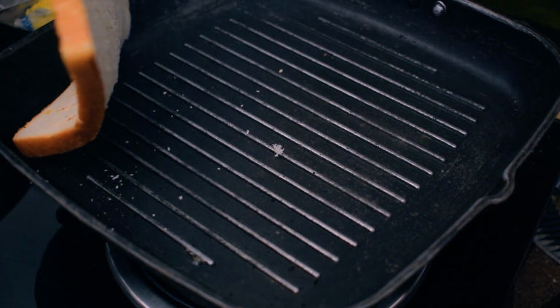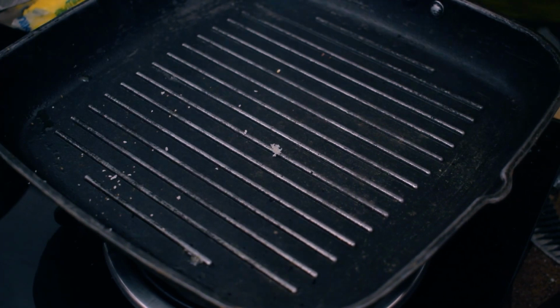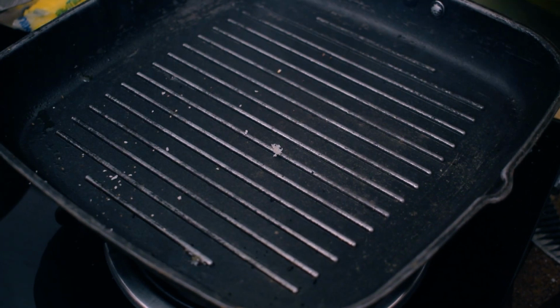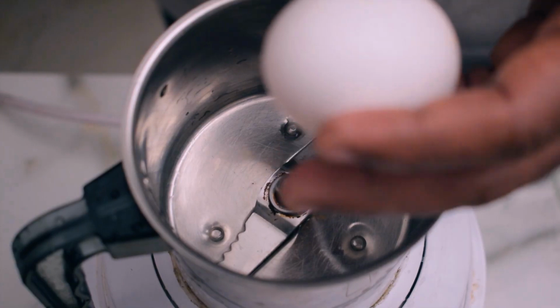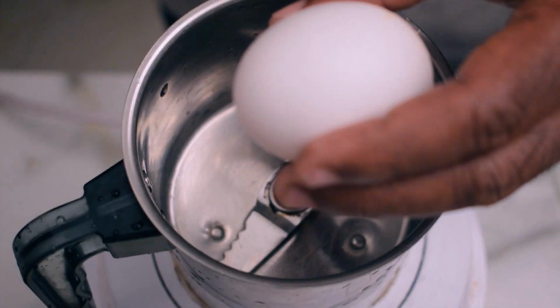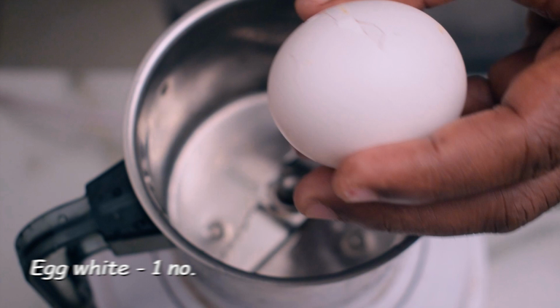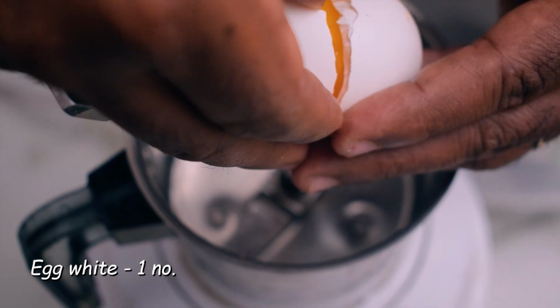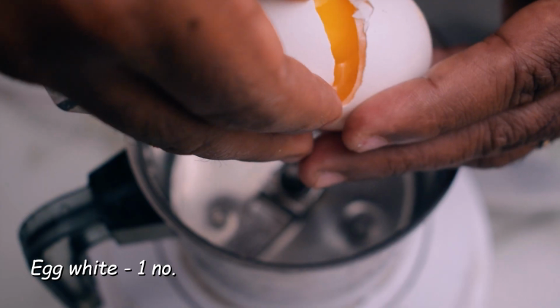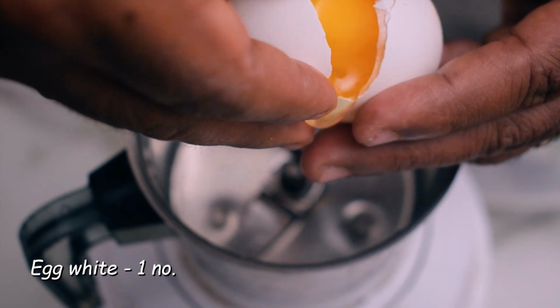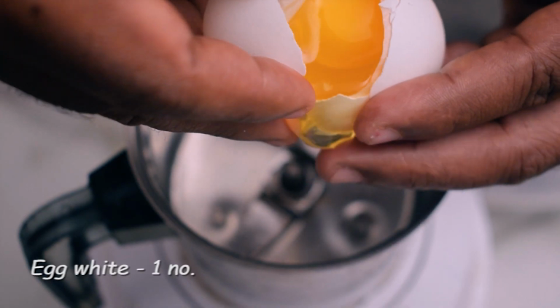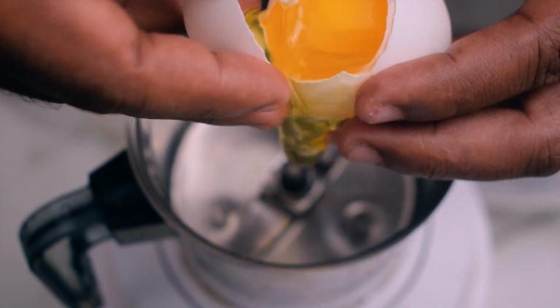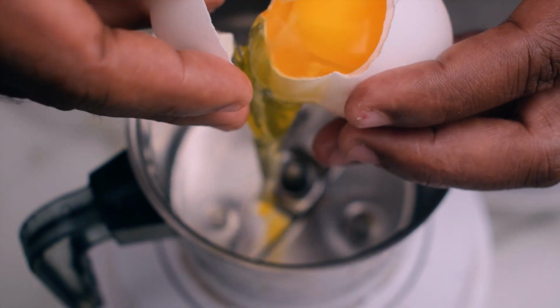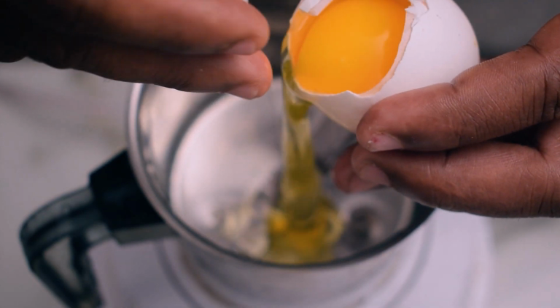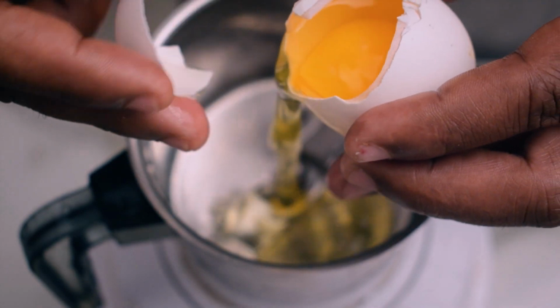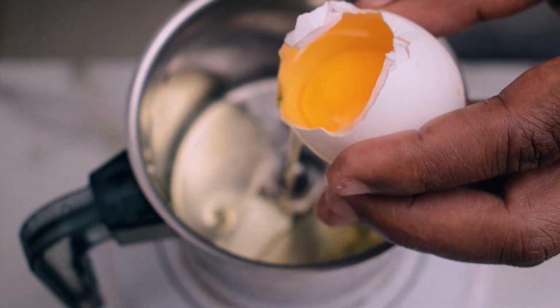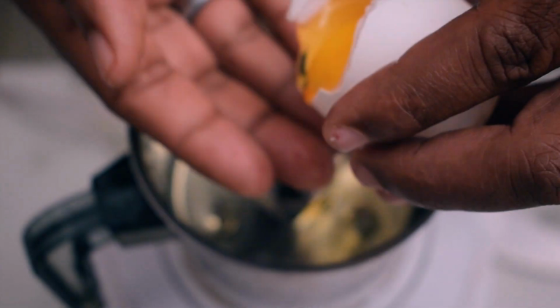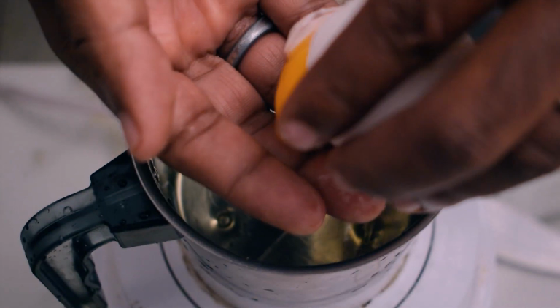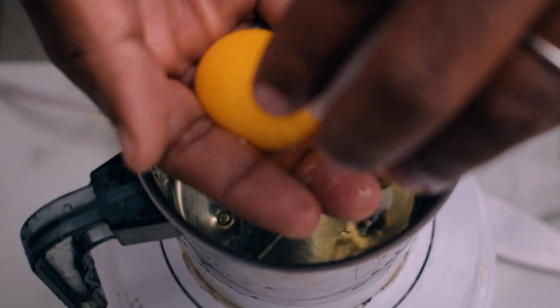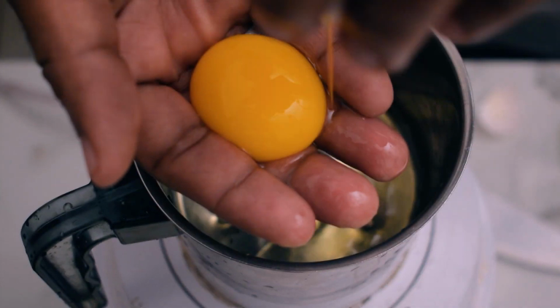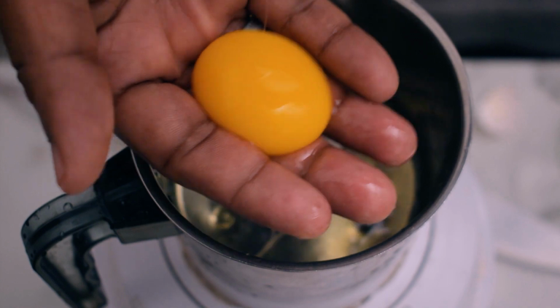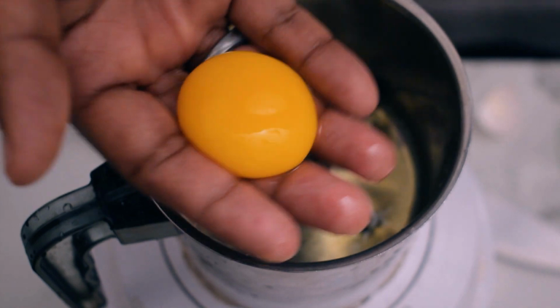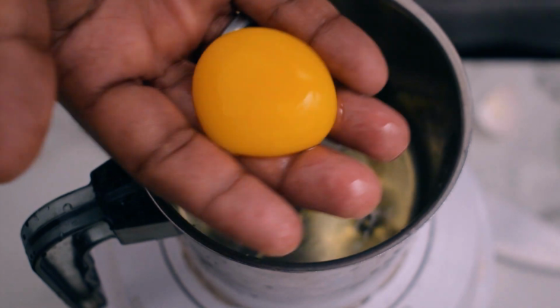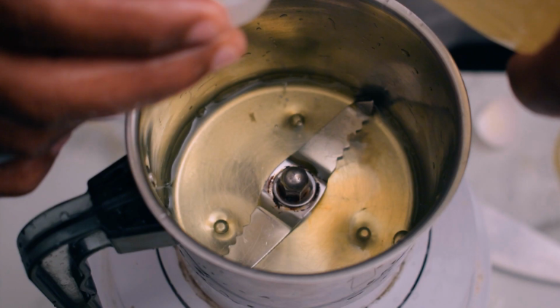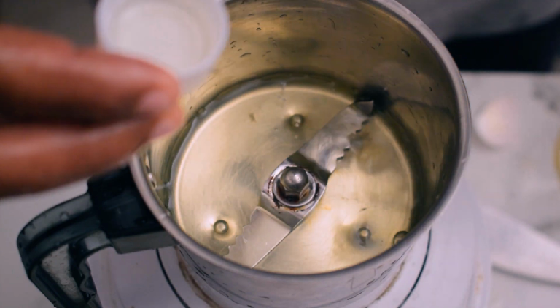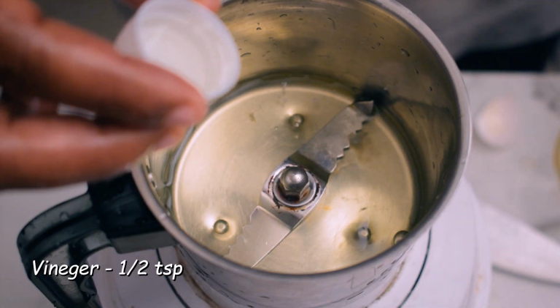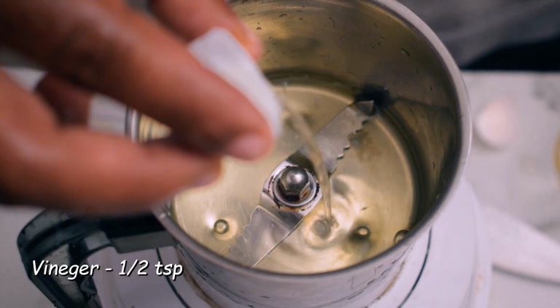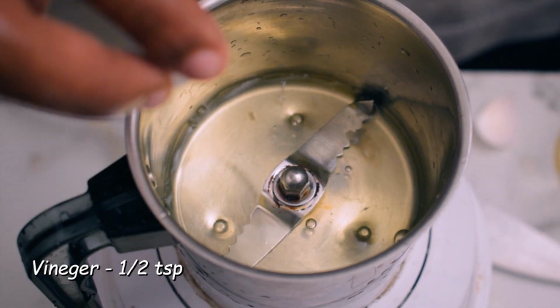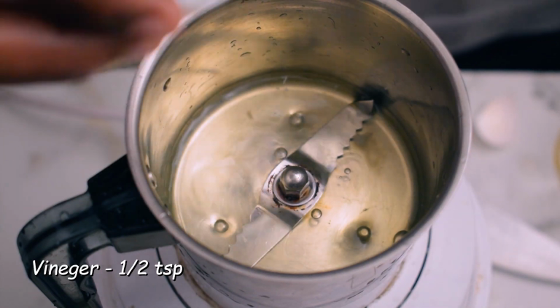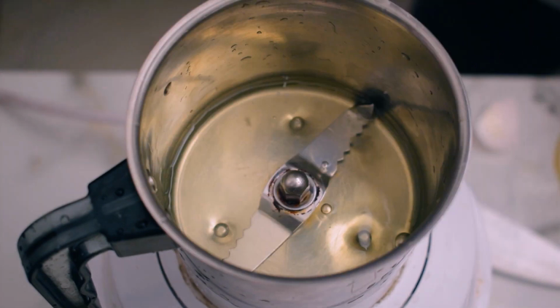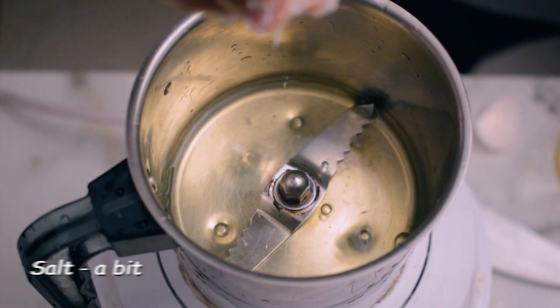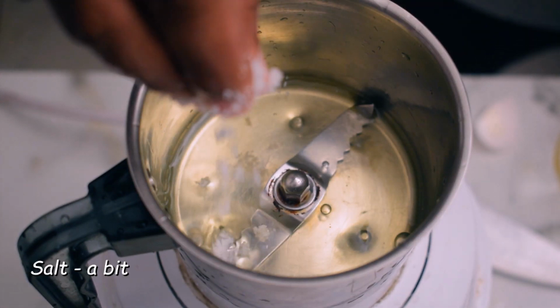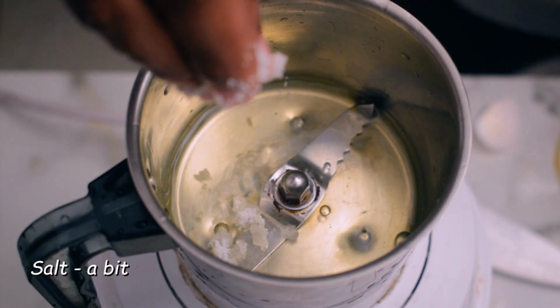We are making mayonnaise with a dish to fry the eggs. We are ready to make mayonnaise. We make a lot of water and add some salt to the water. Add some salt to the oil.